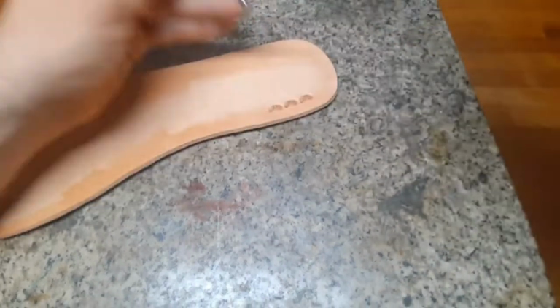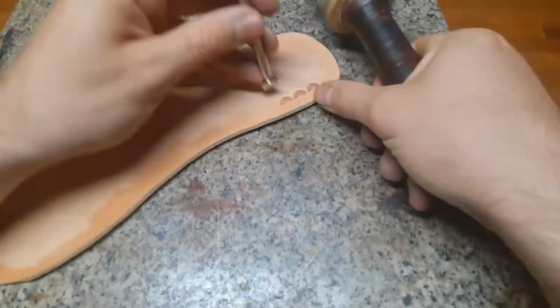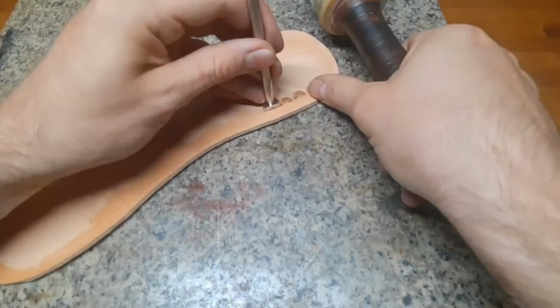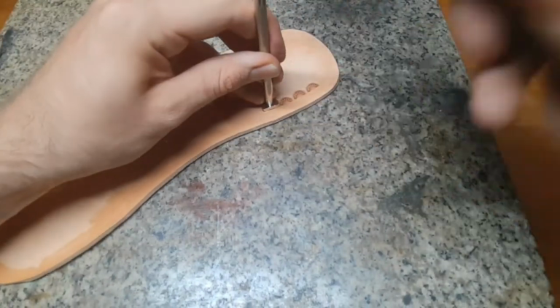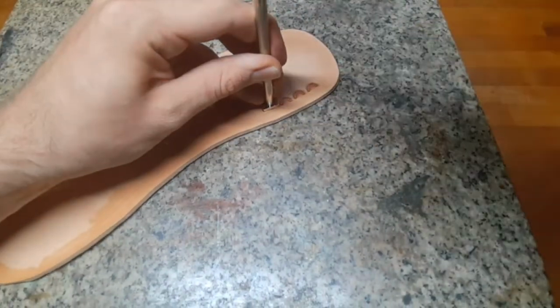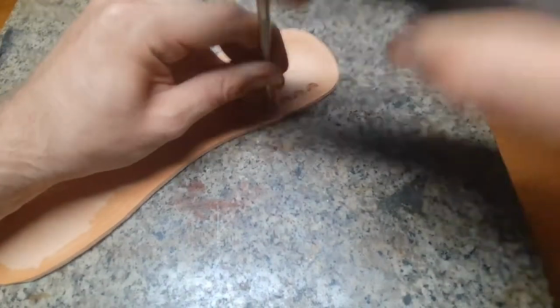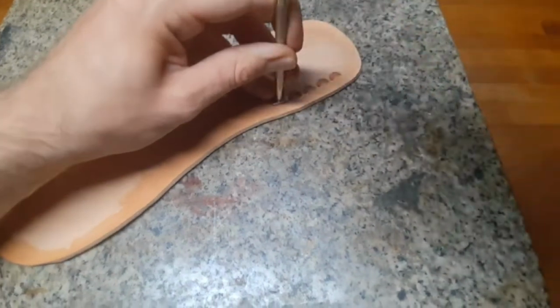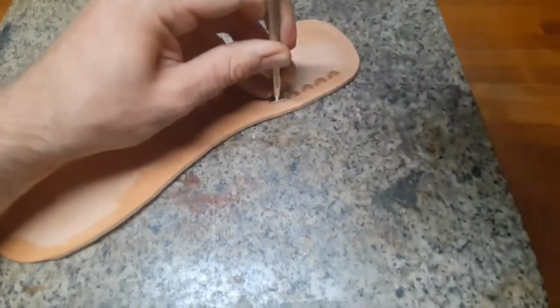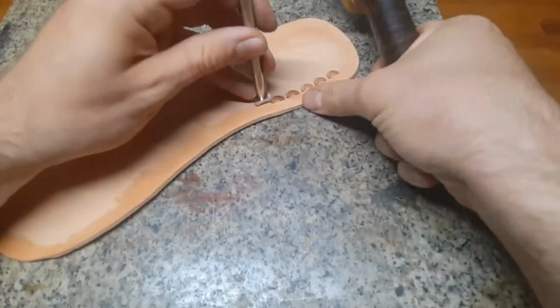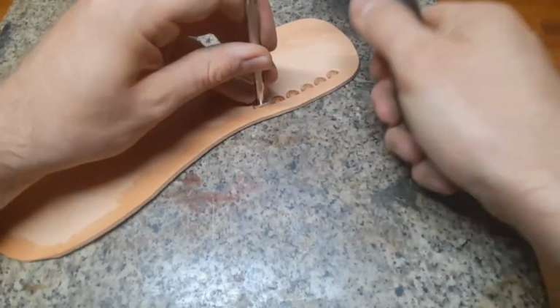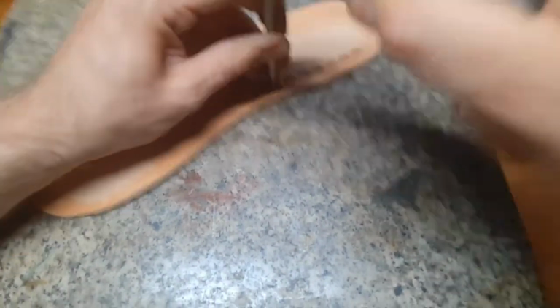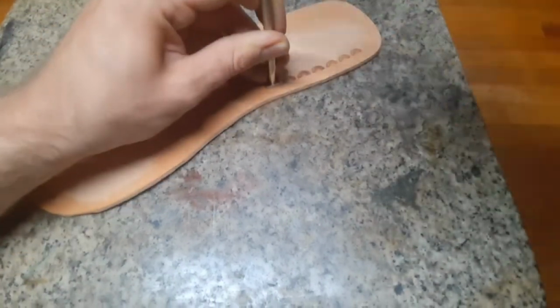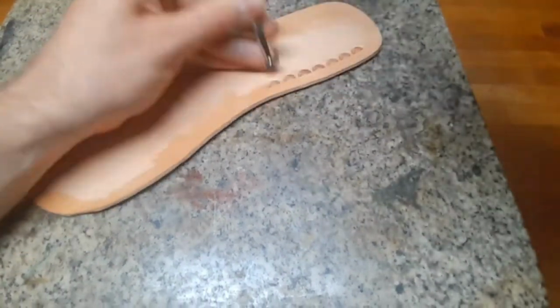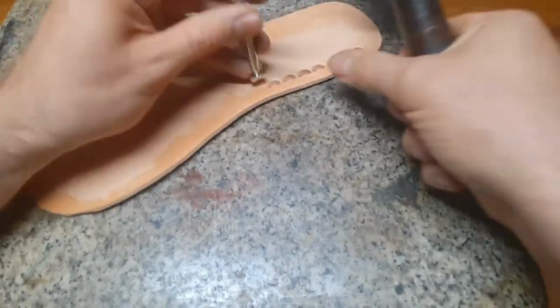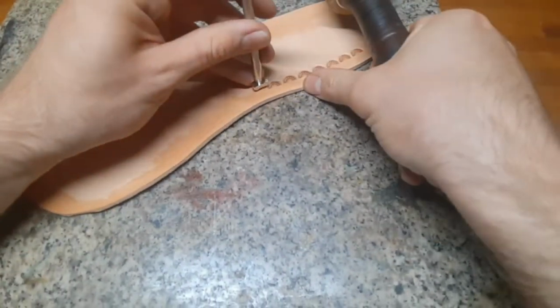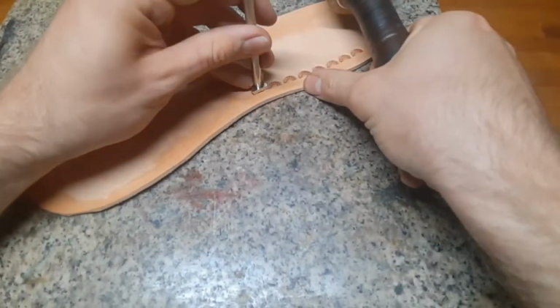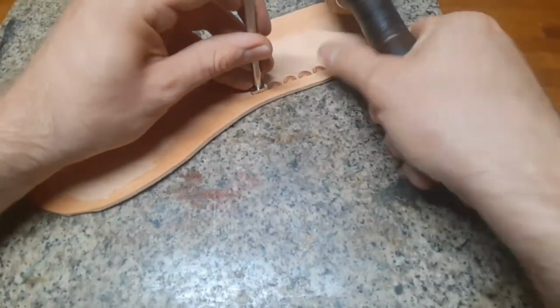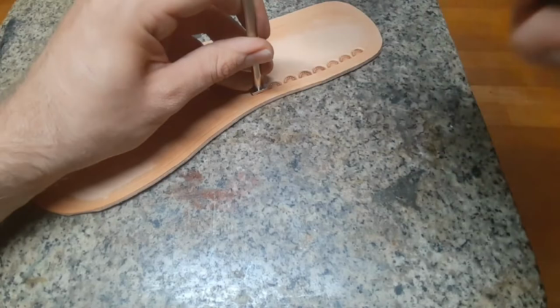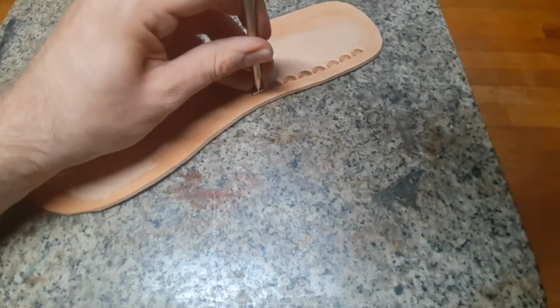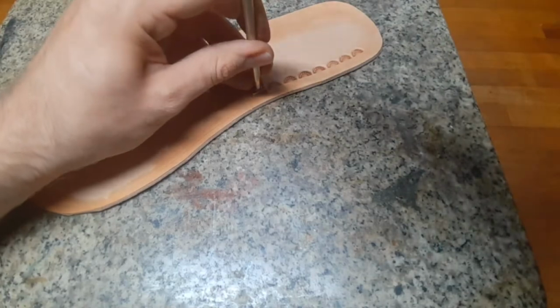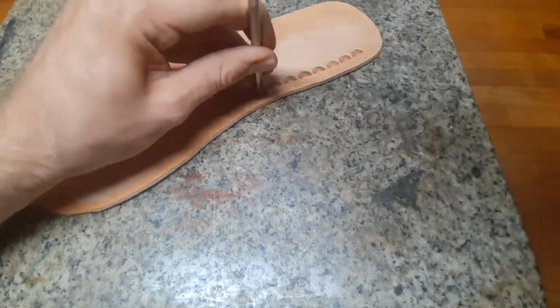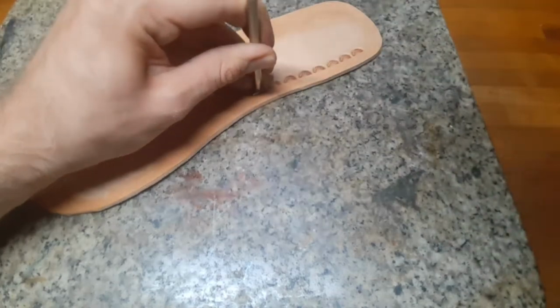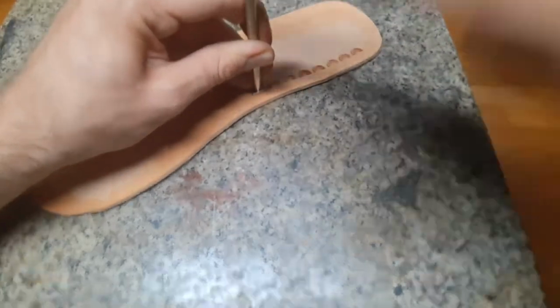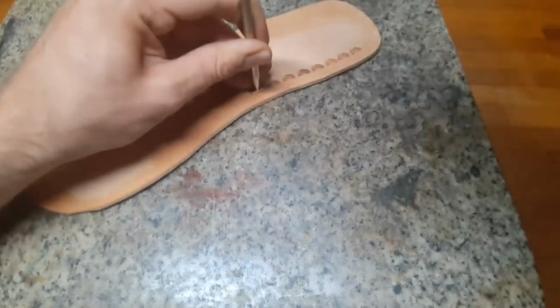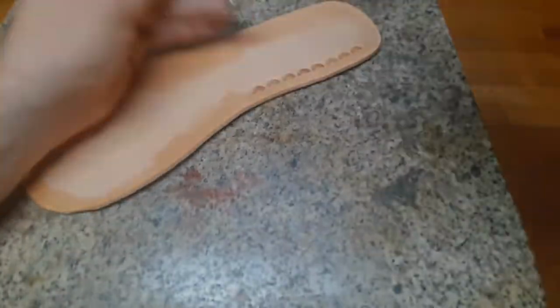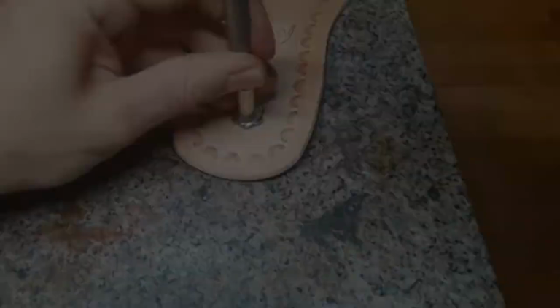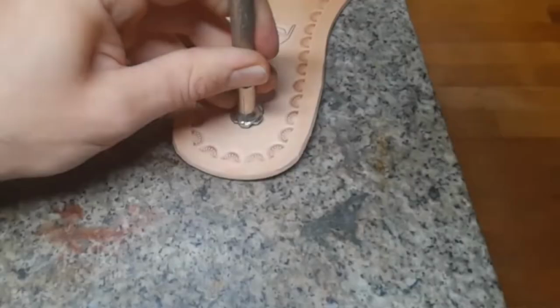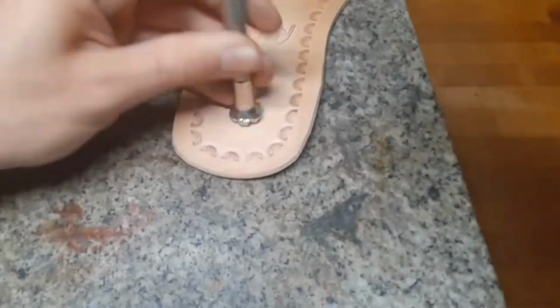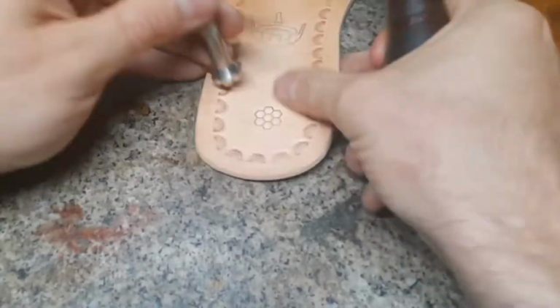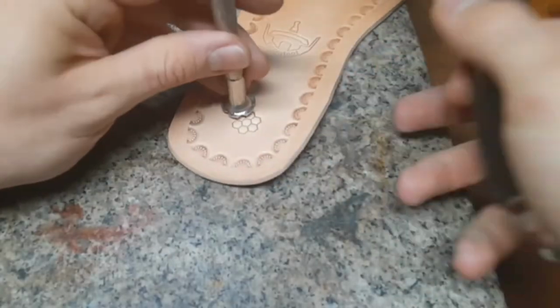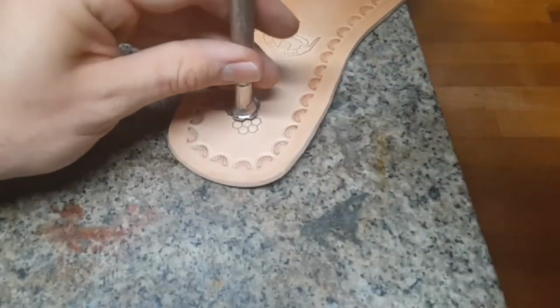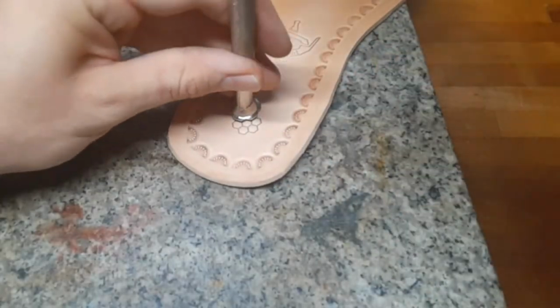For stamping, I use in this project along the edge a camflash stamp, and for the rest I use a honeycomb.